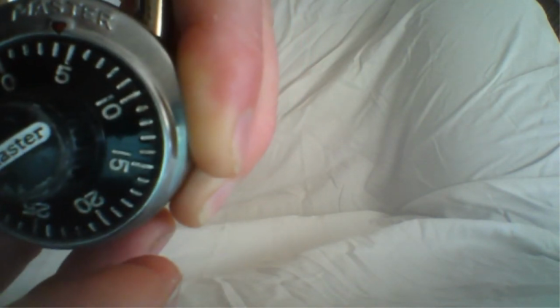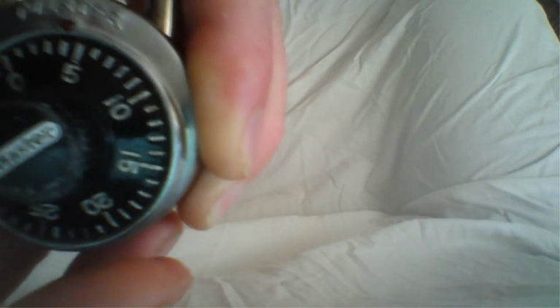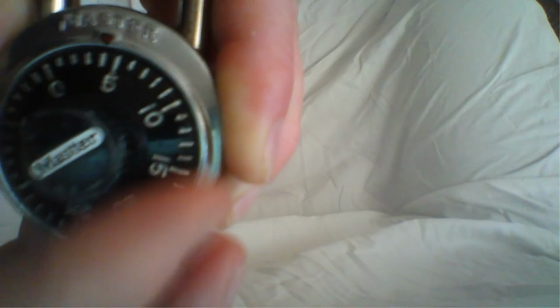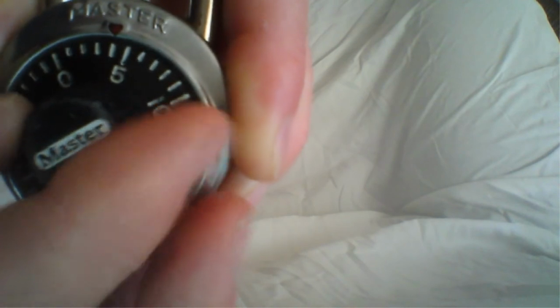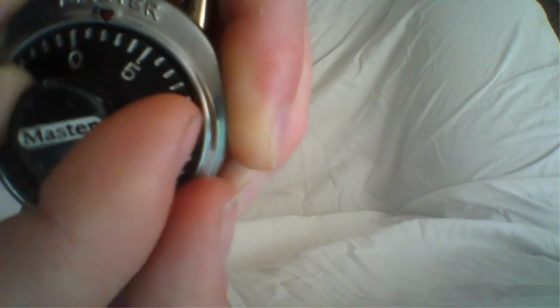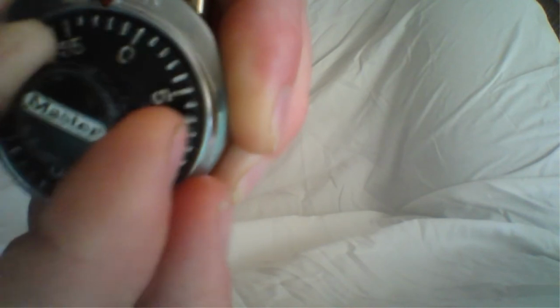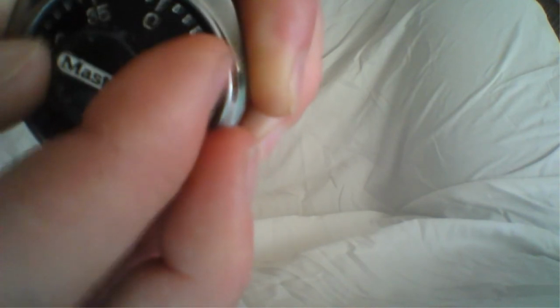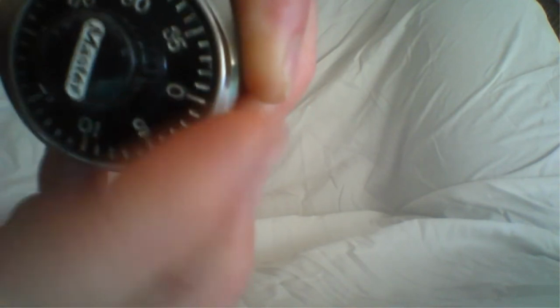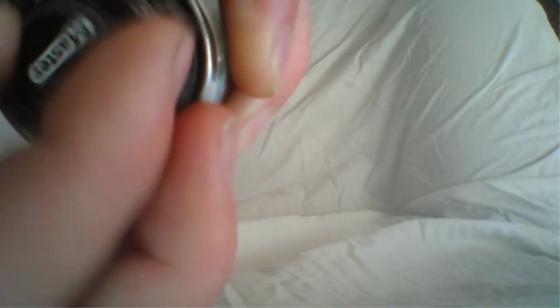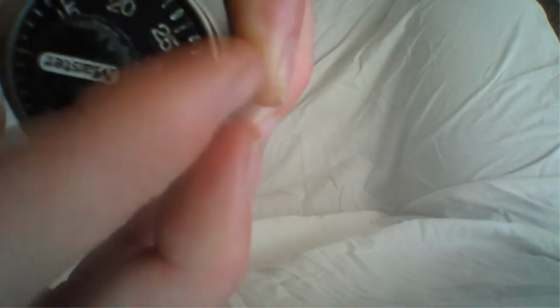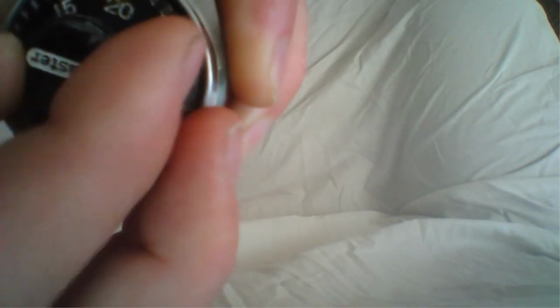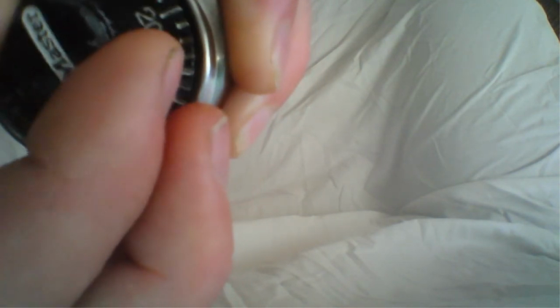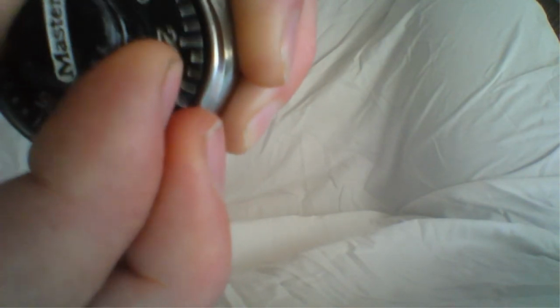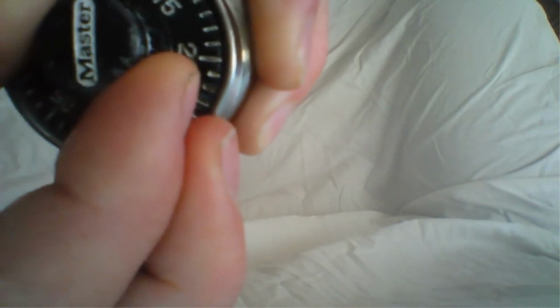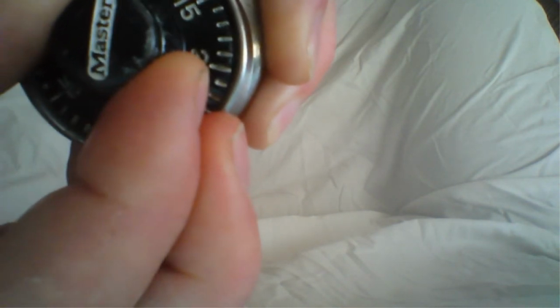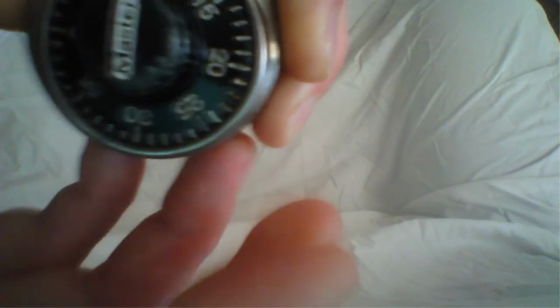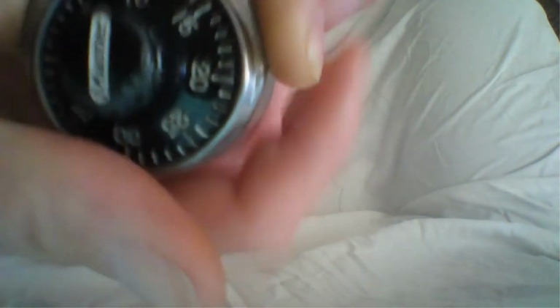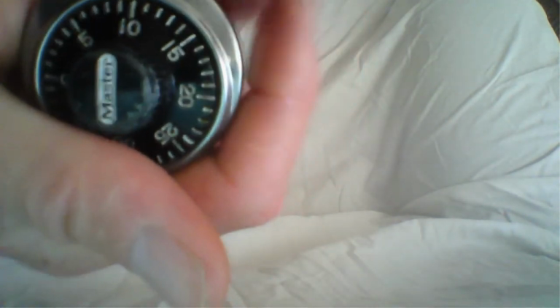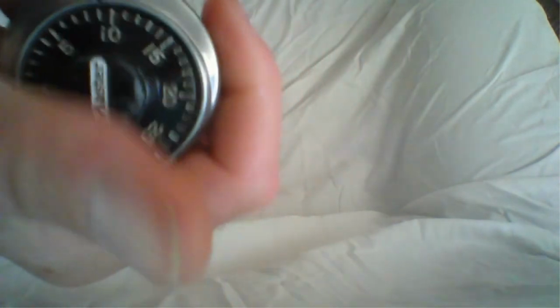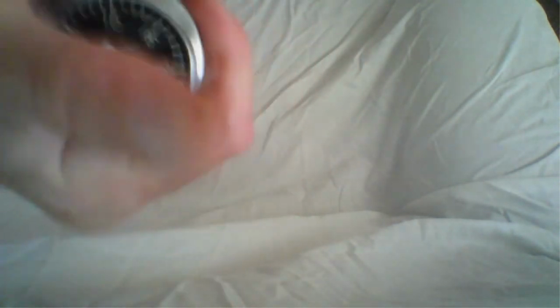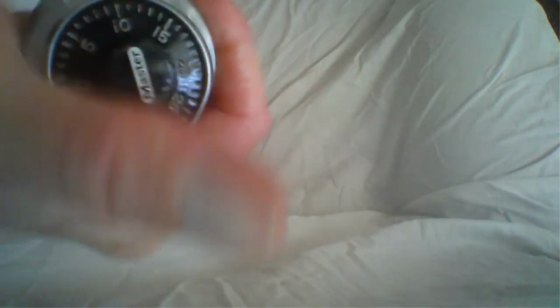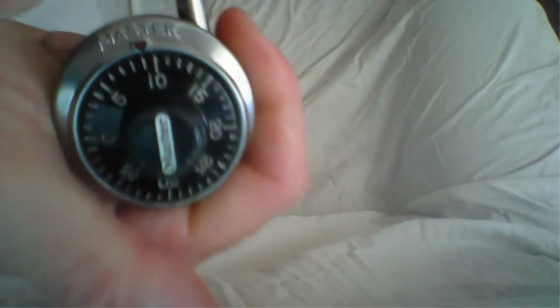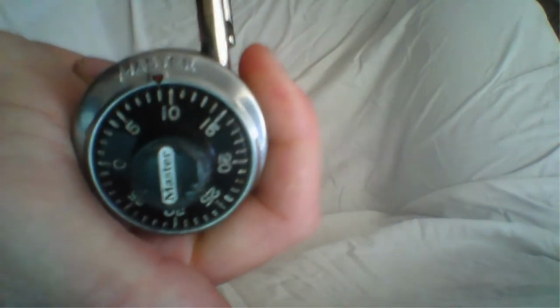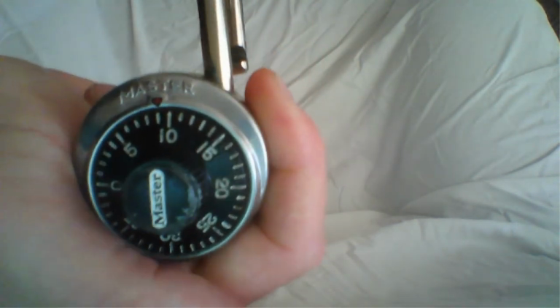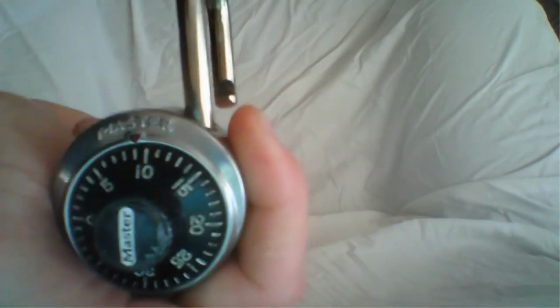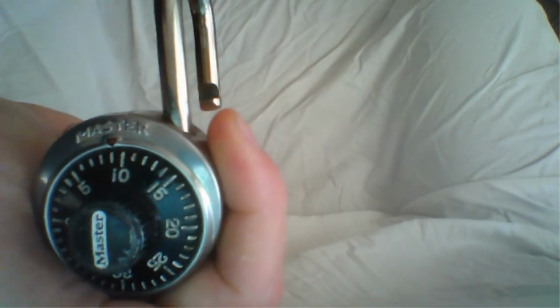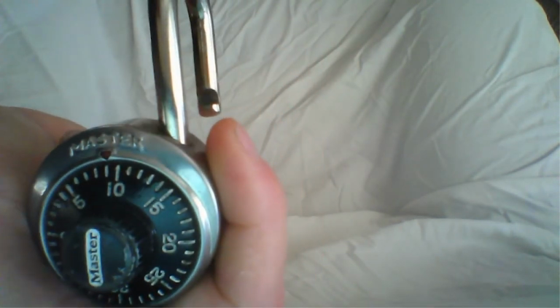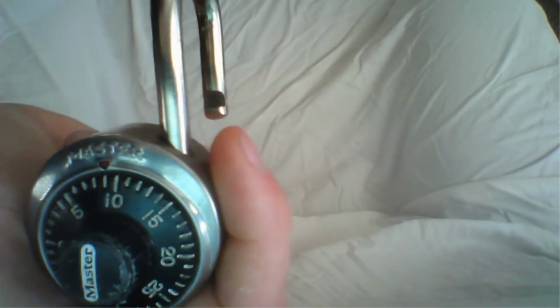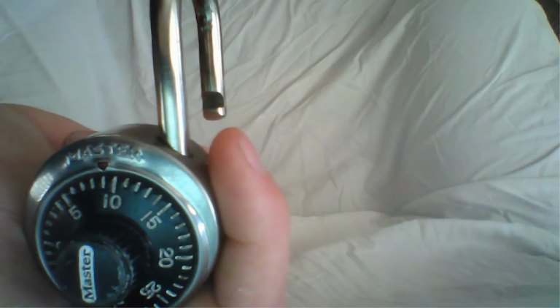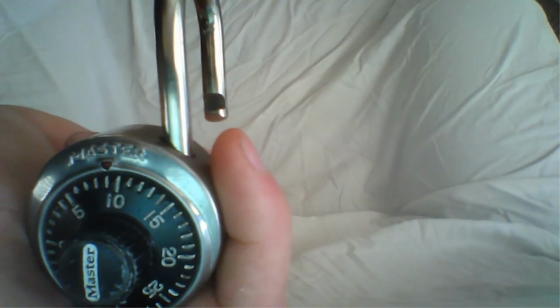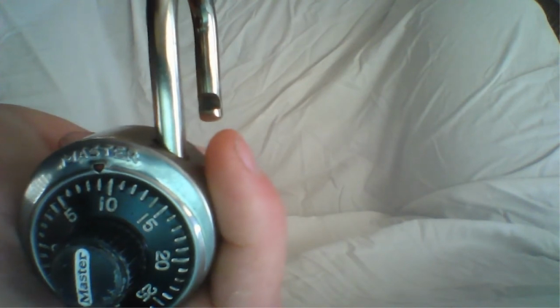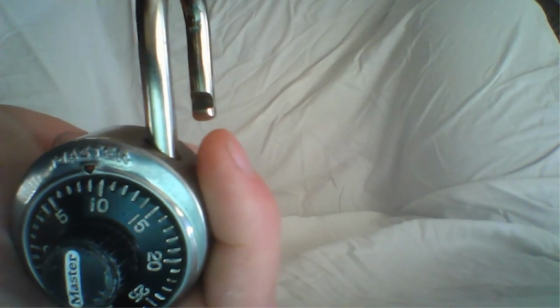The final number is 9, so we're going to spin it clockwise and stop on the number 9 to unlock the lock. Pretty straightforward, pretty simple once you know how to do it.